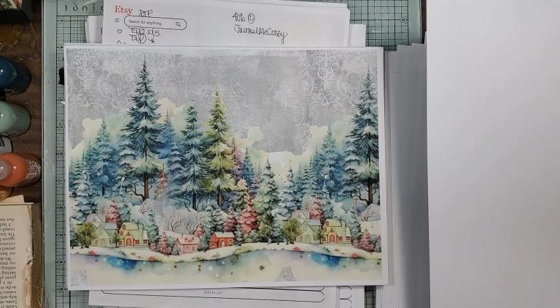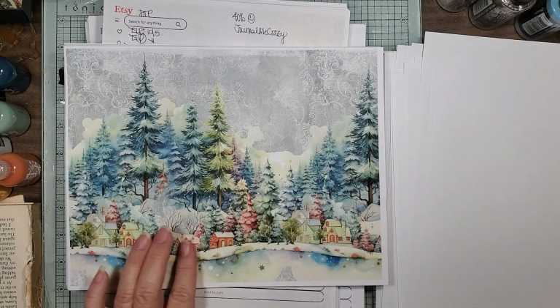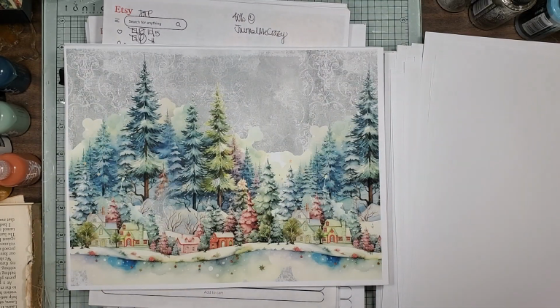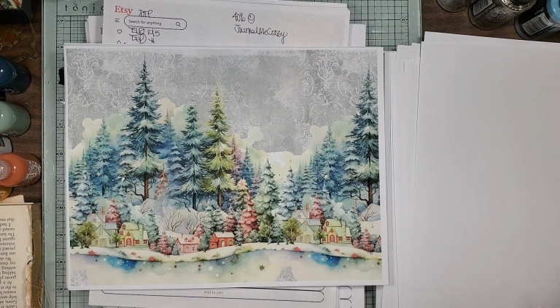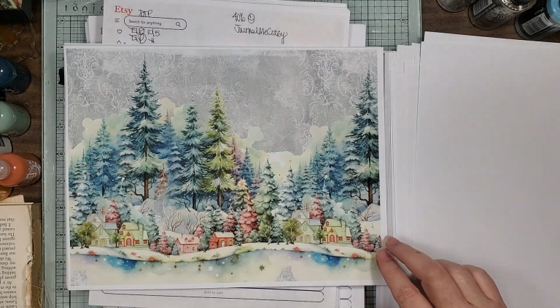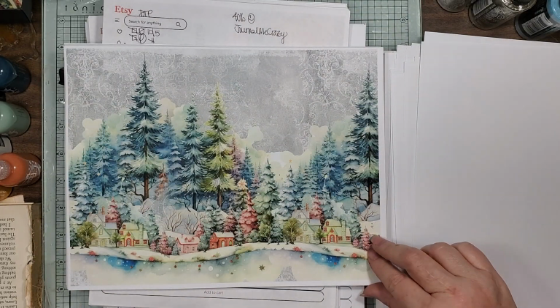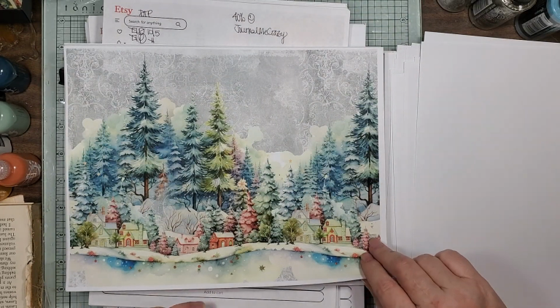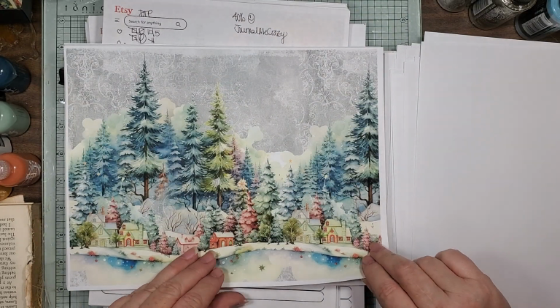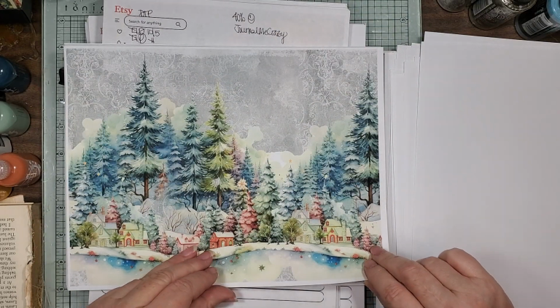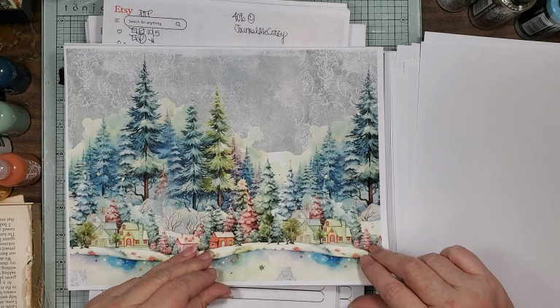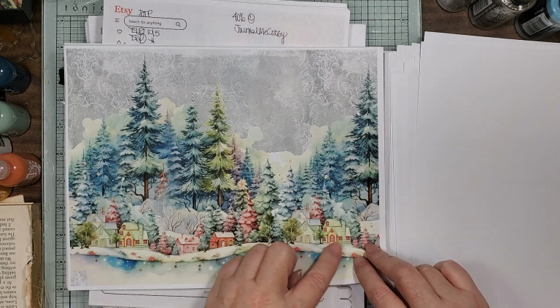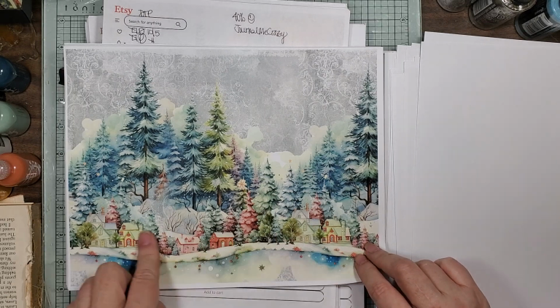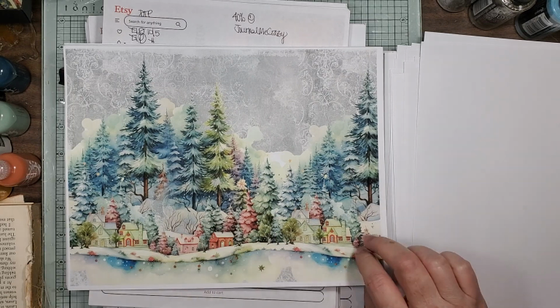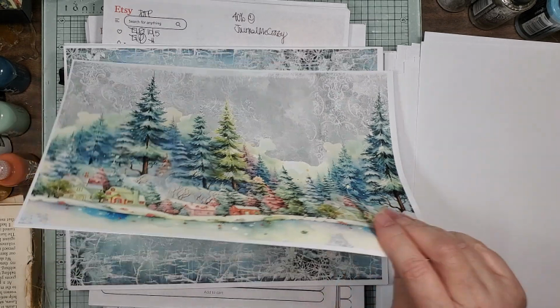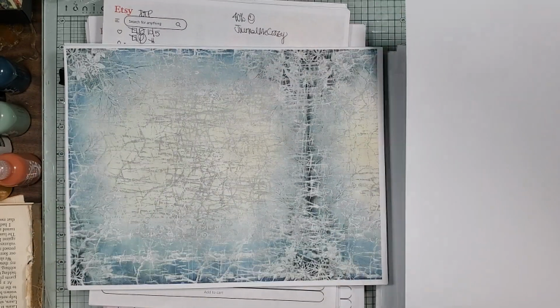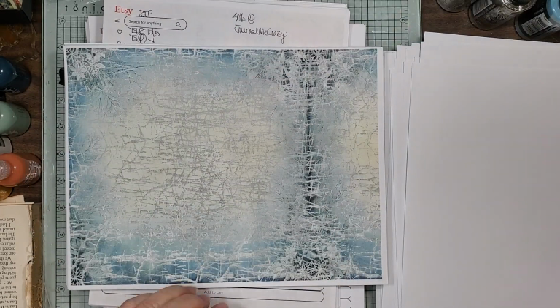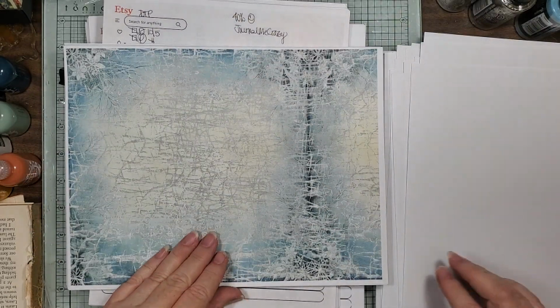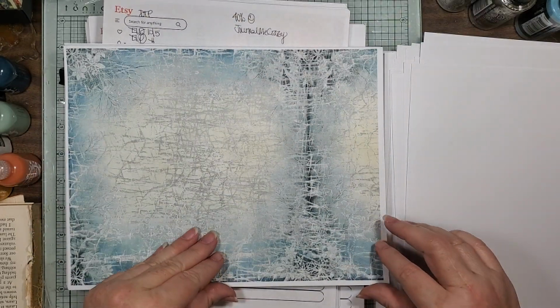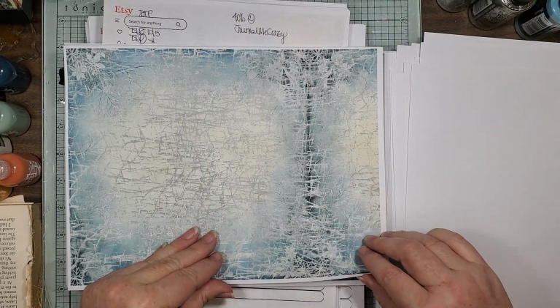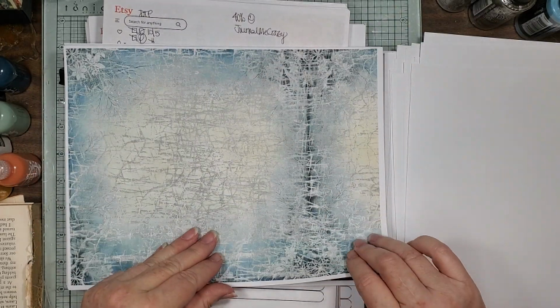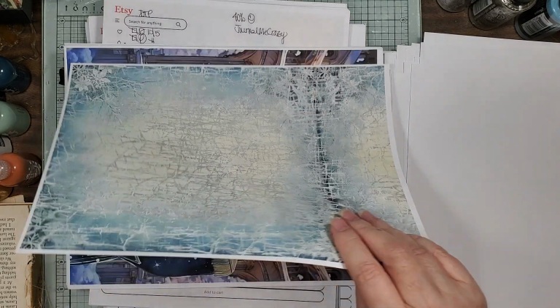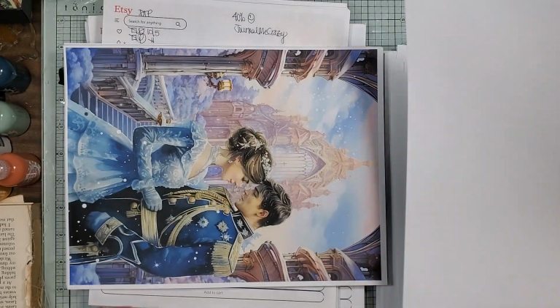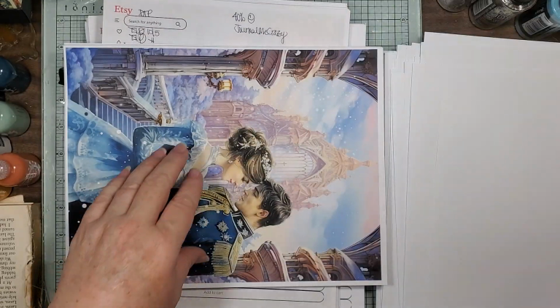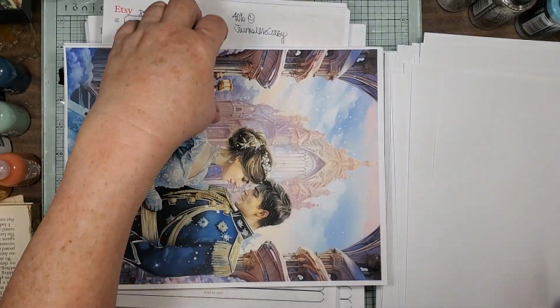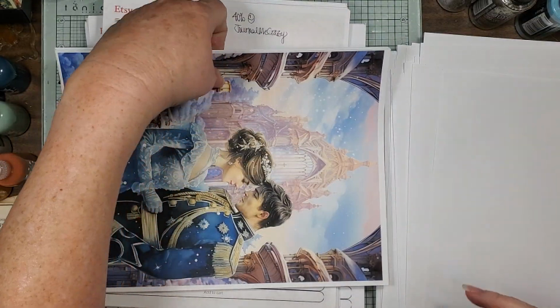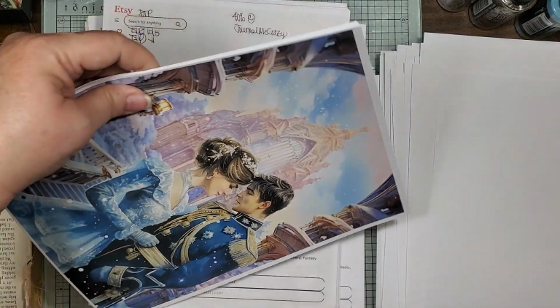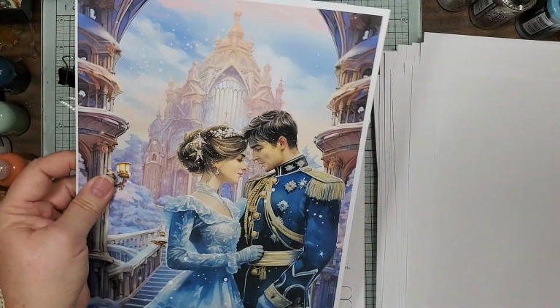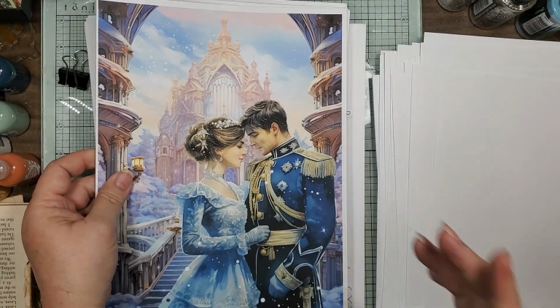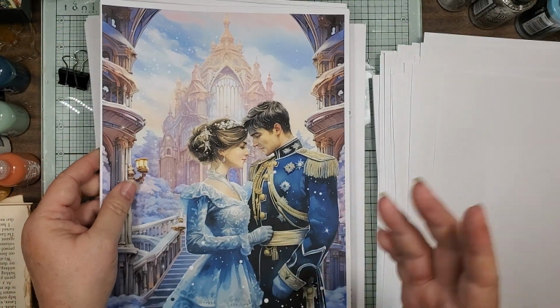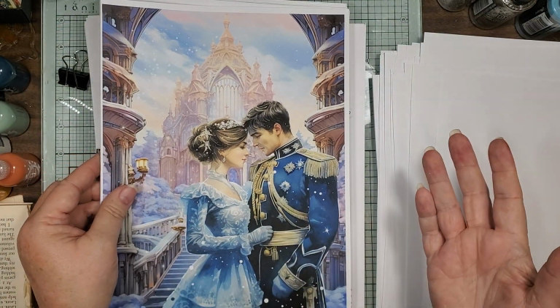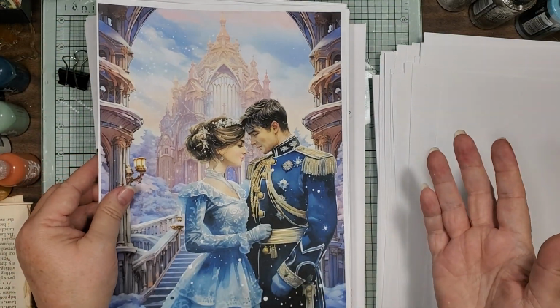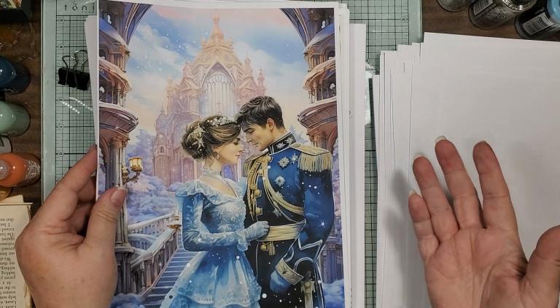Look at that — I could live there. Look at this ice — ice ice baby! And then she has a couple of tall ones in there once again.